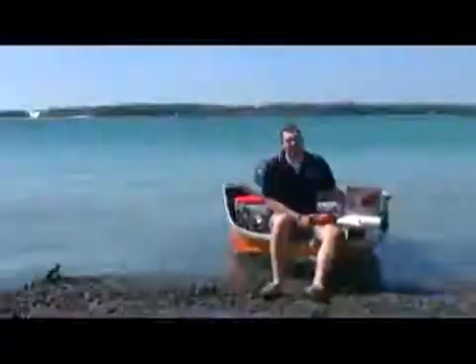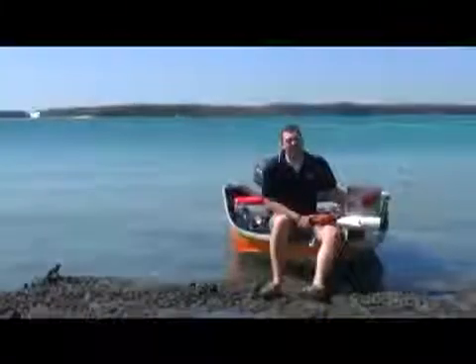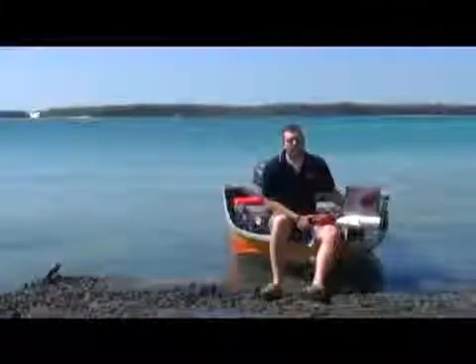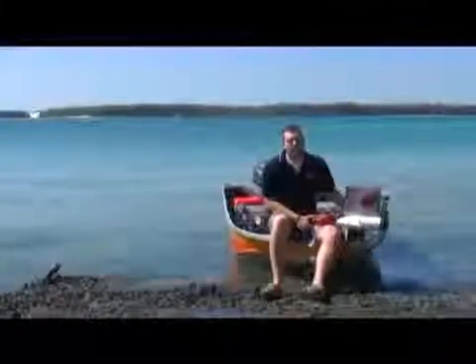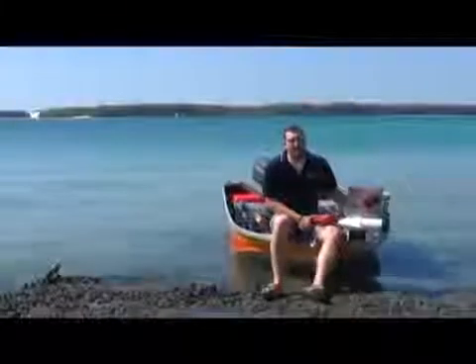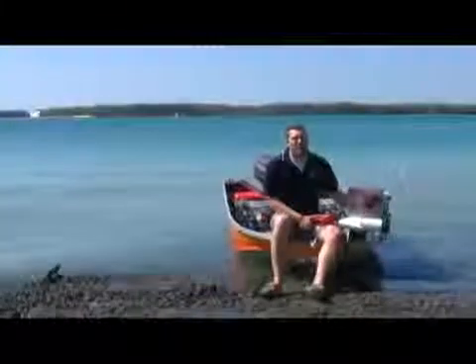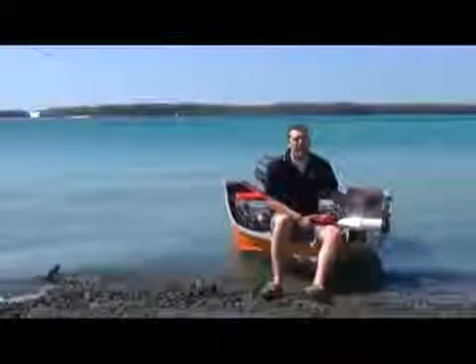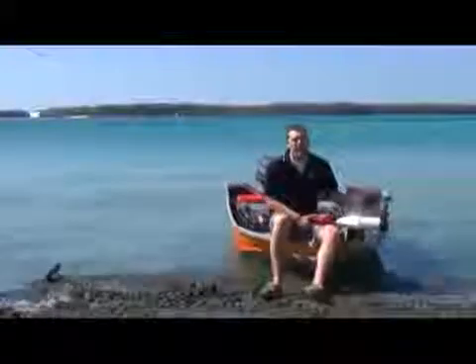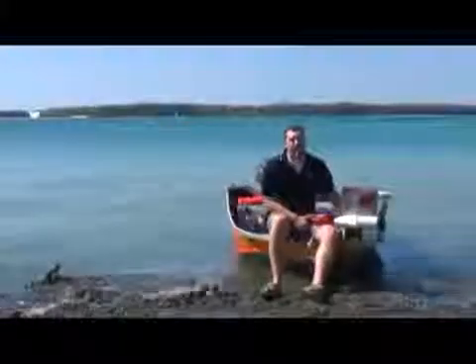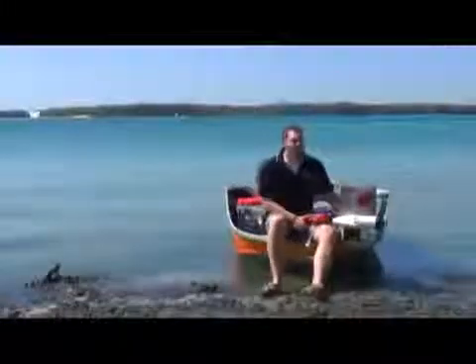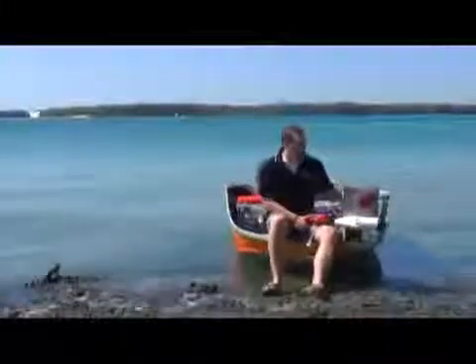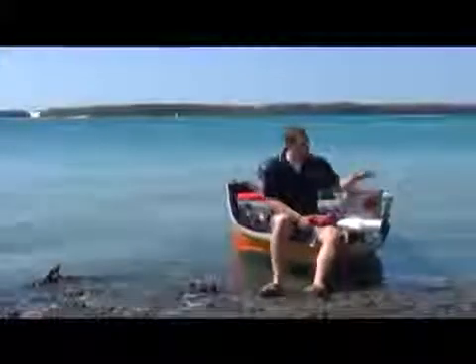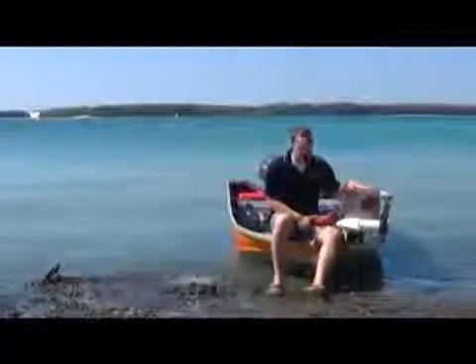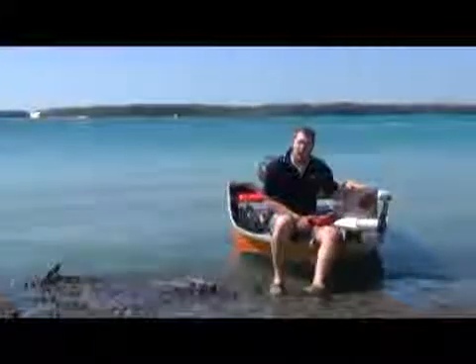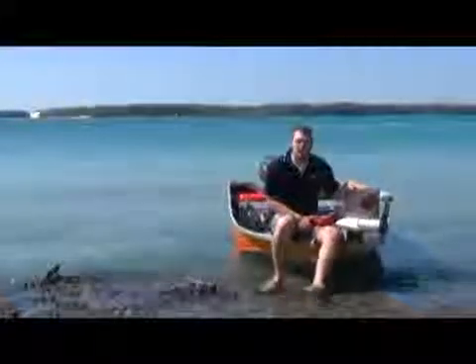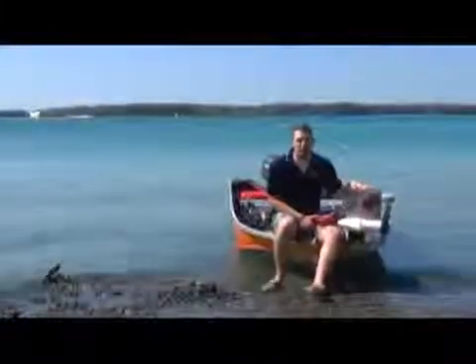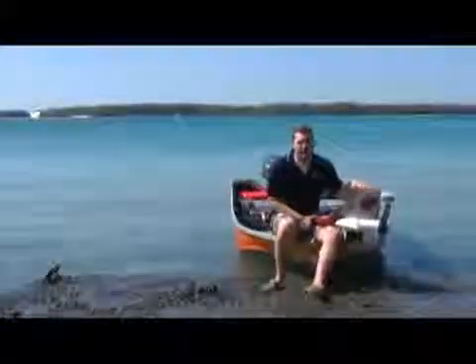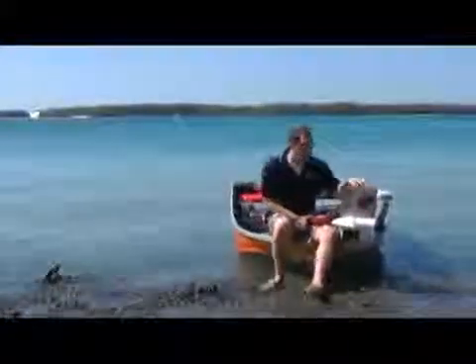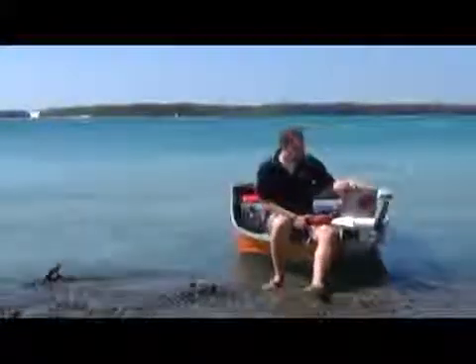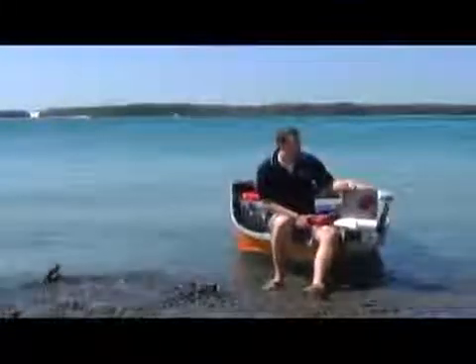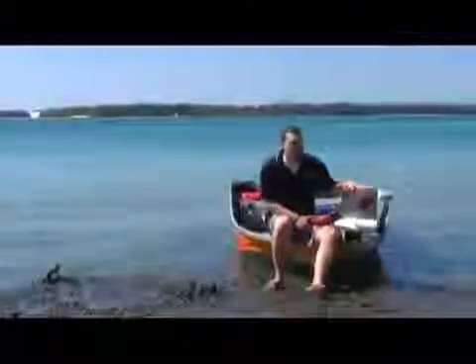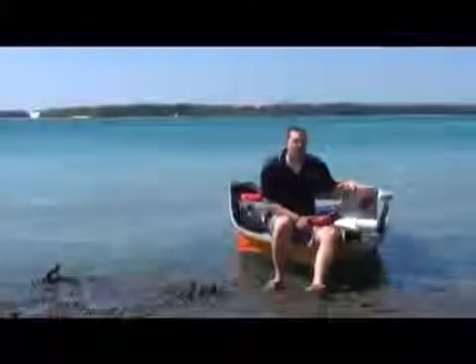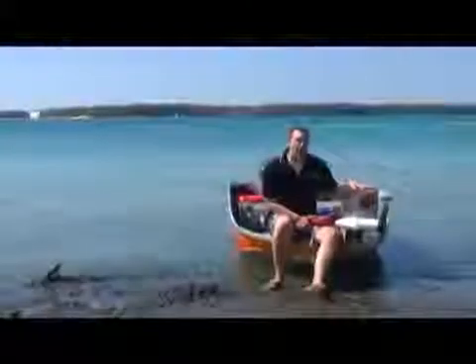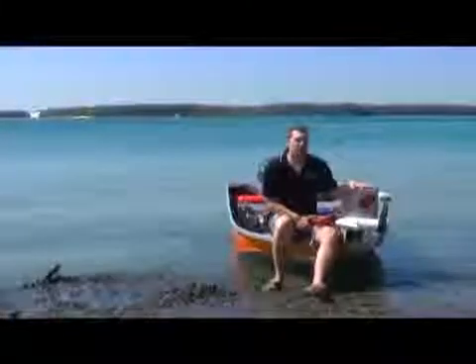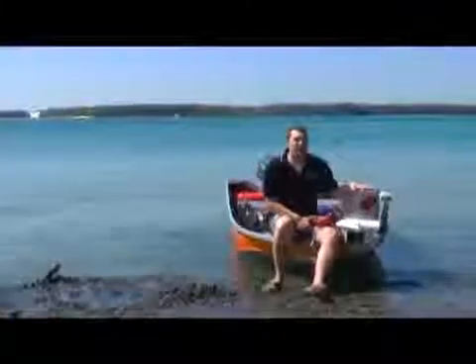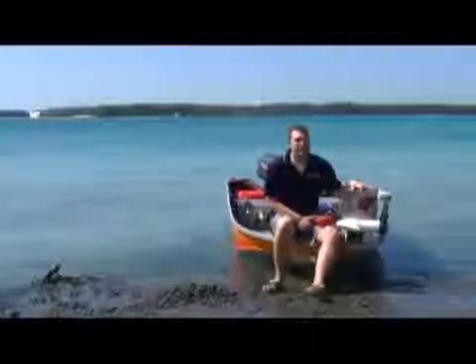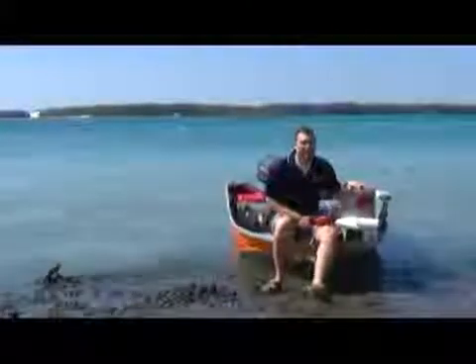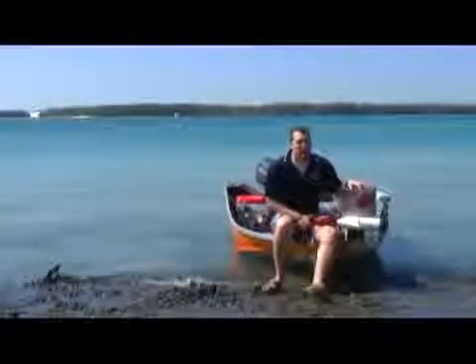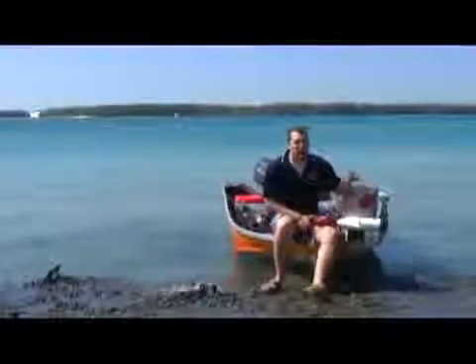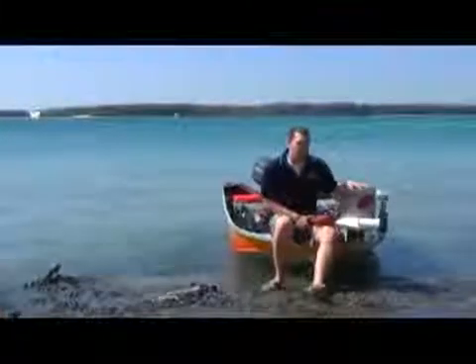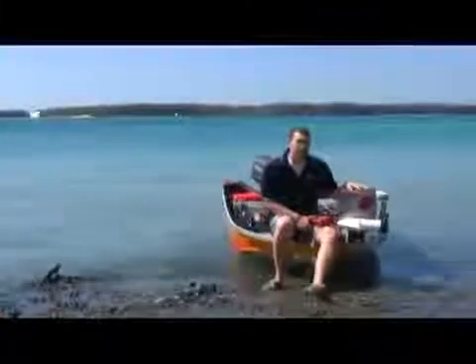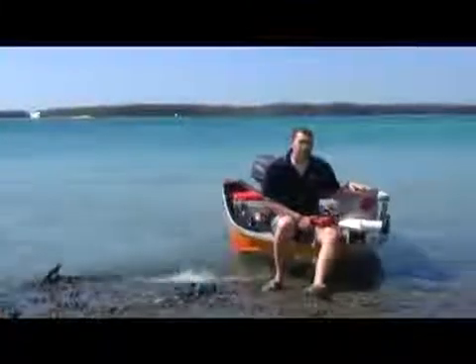G'day, I'm Justin from Bainbridge Technologies, and today we're here to introduce you to a brand new product from Stirling. This is the Stirling ProCharge B, which is a DC to DC battery charger, but it's a little bit special.